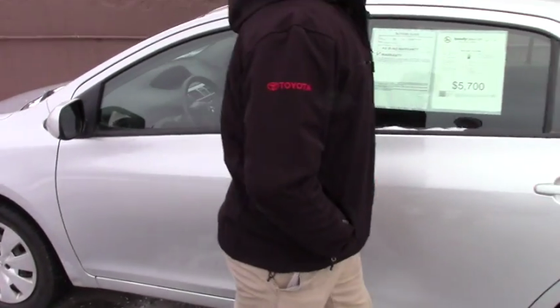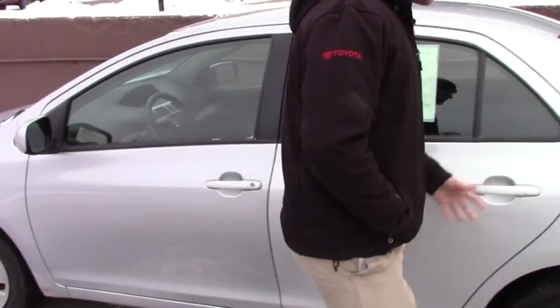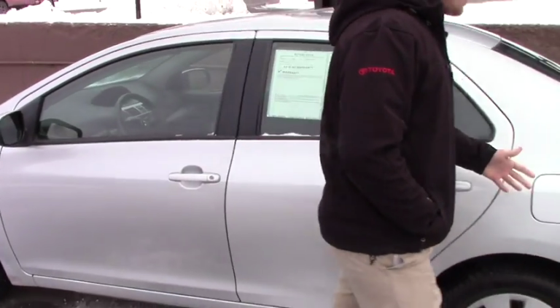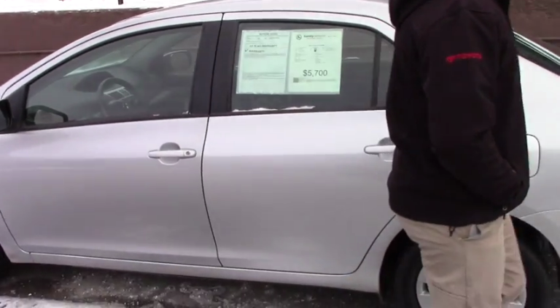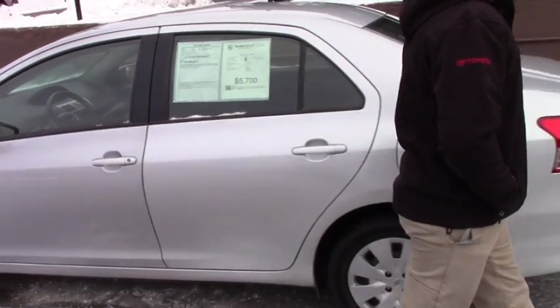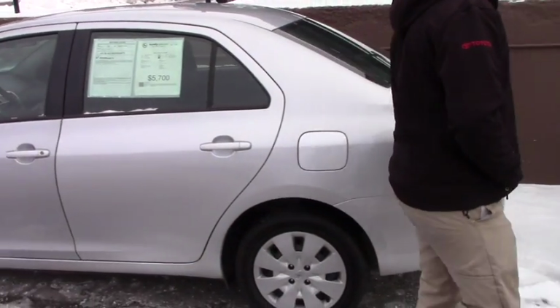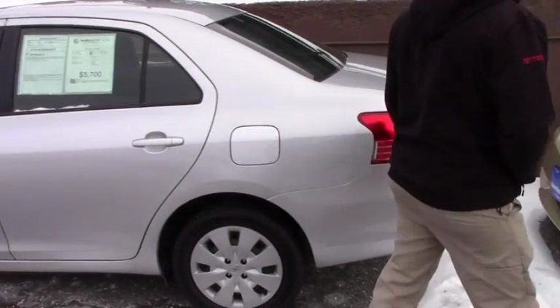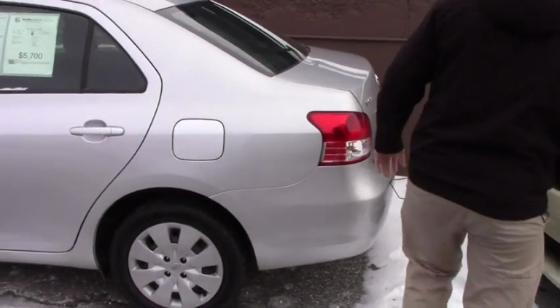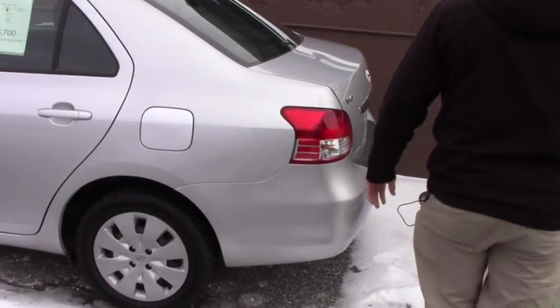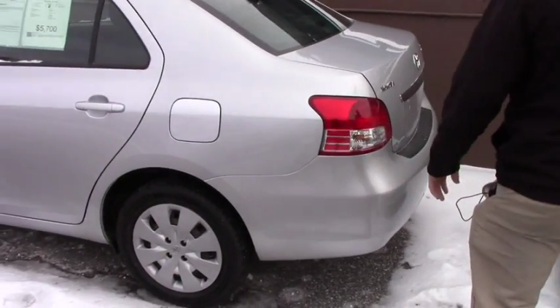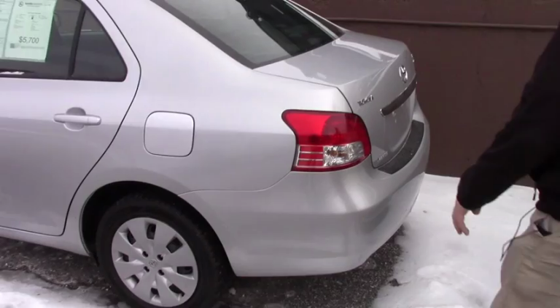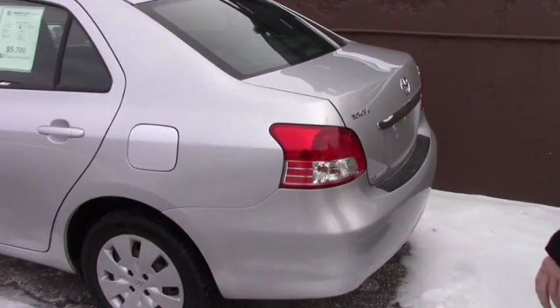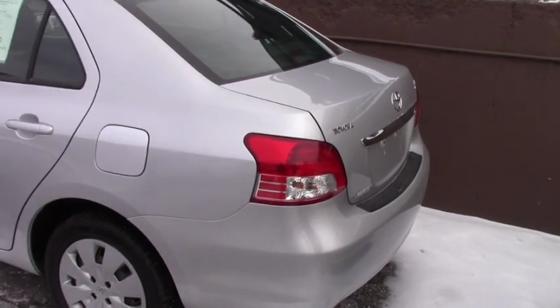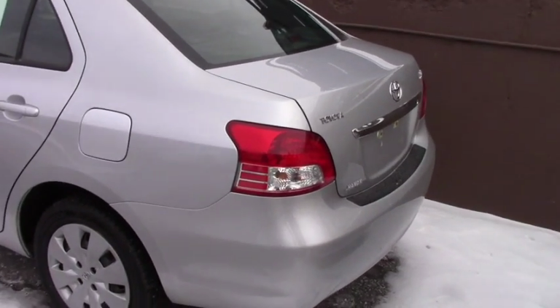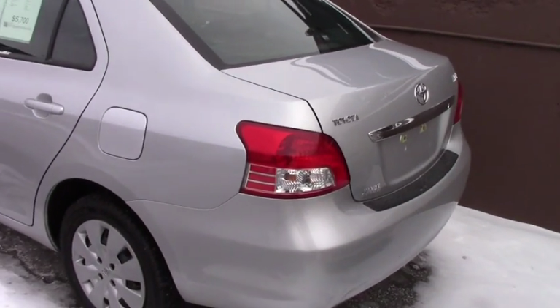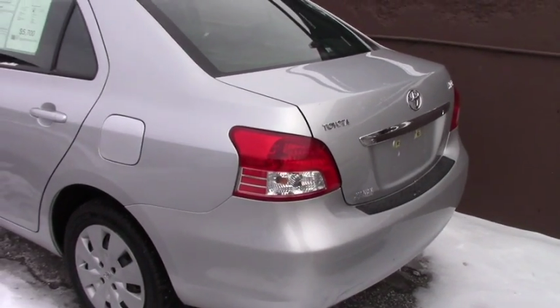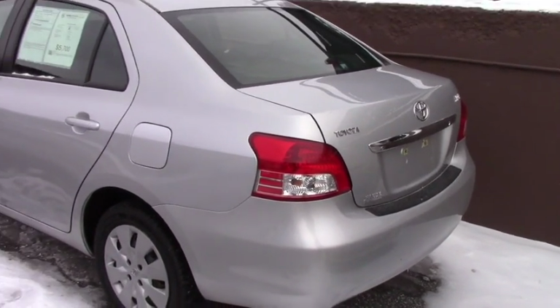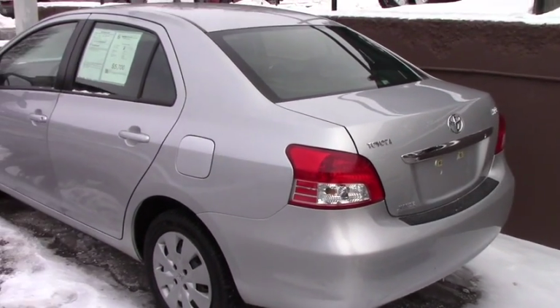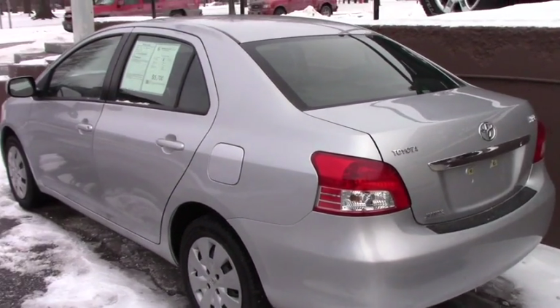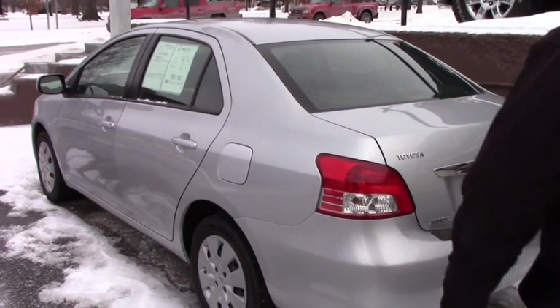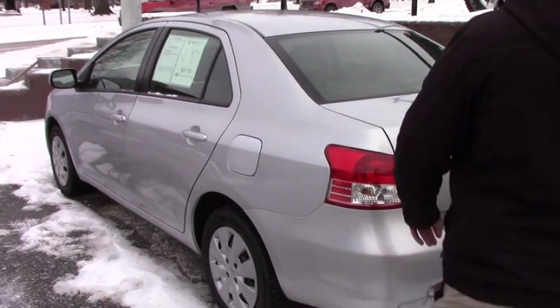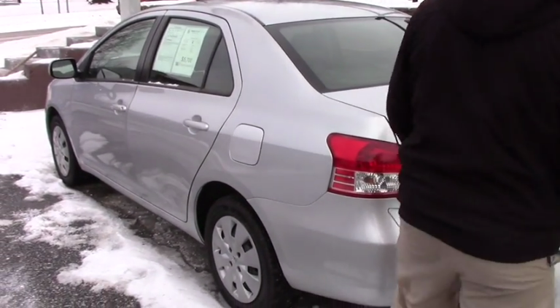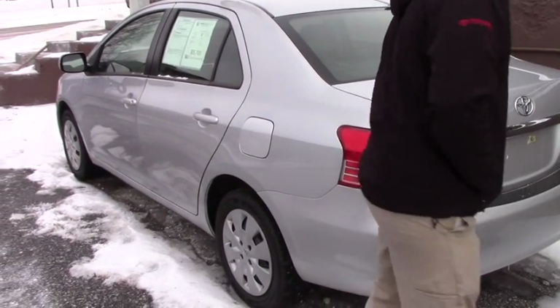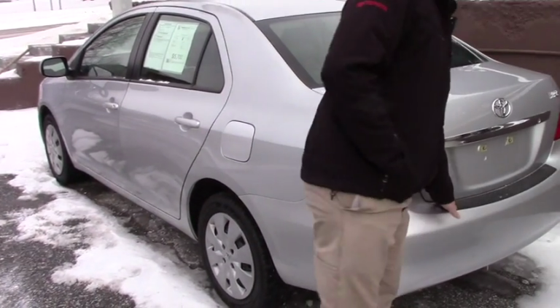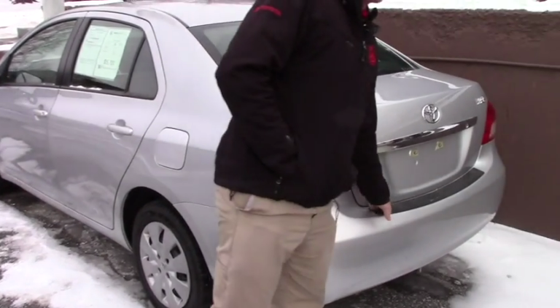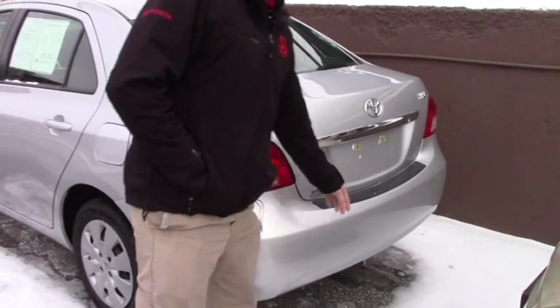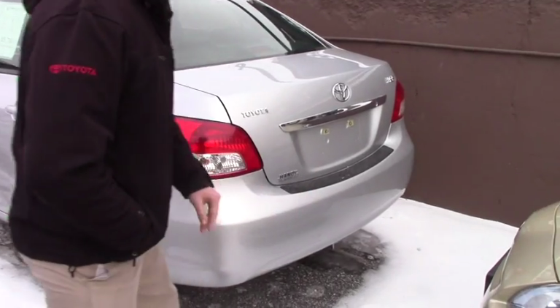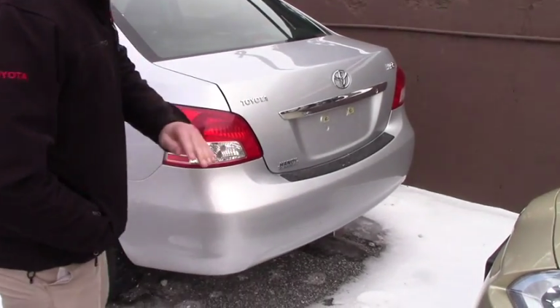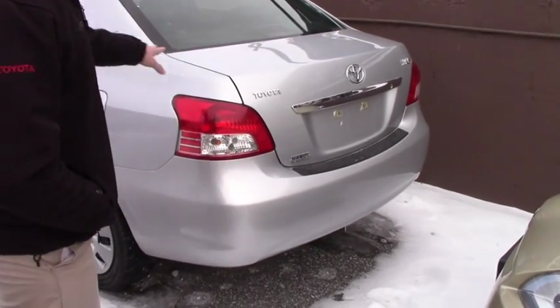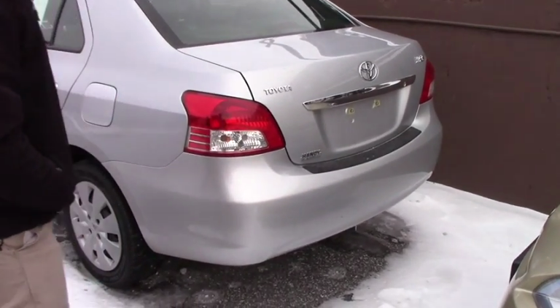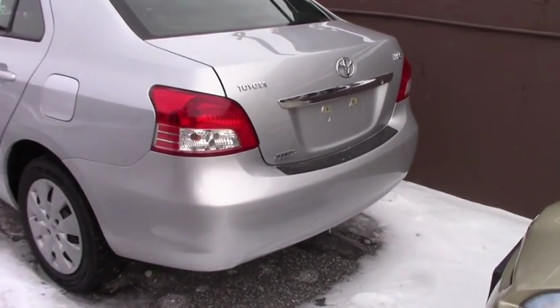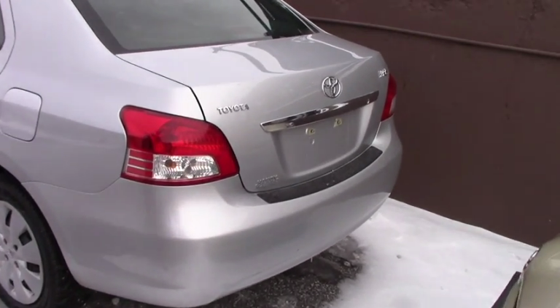It has 113,000 miles, but being a Toyota, you got many, many more miles to go. You do have a rear bumper protector as you see here — if you snowboard or ski or anything, you slide it right in without scratching the bumper.